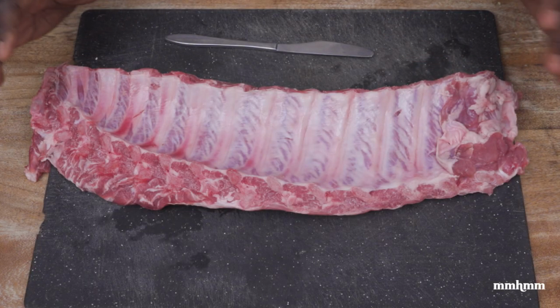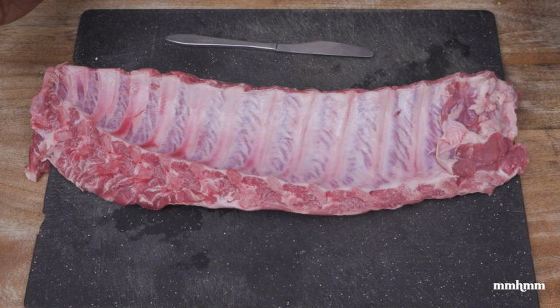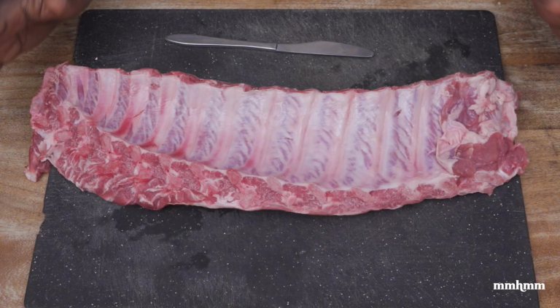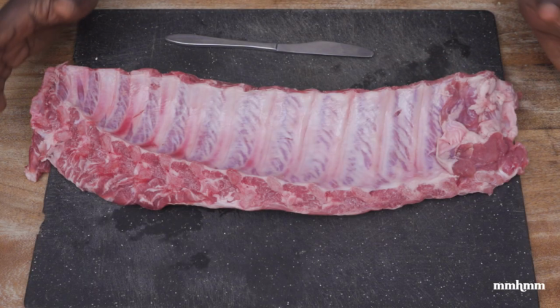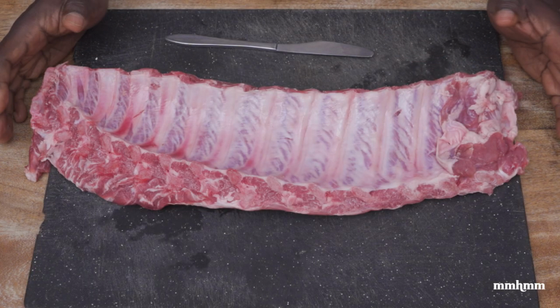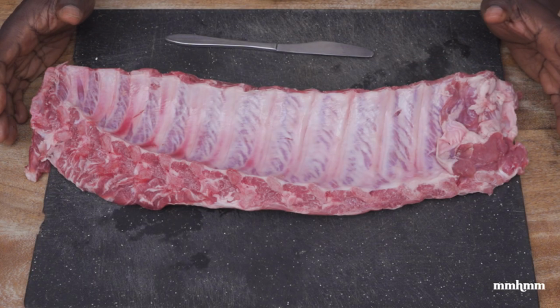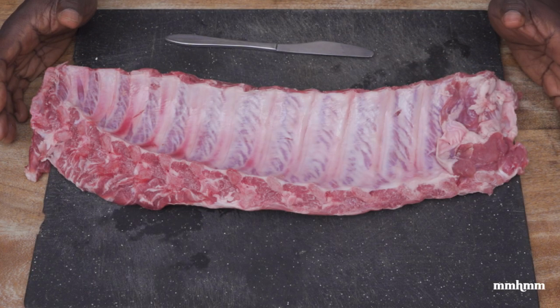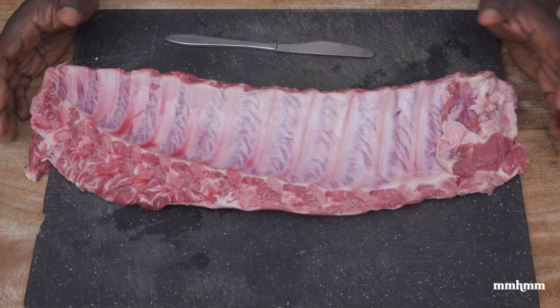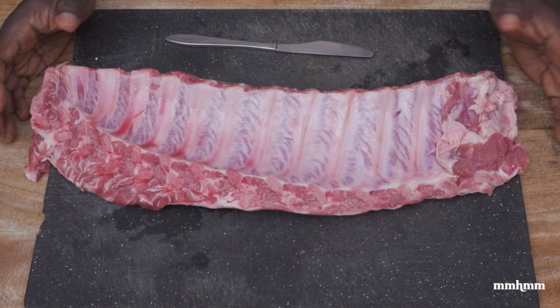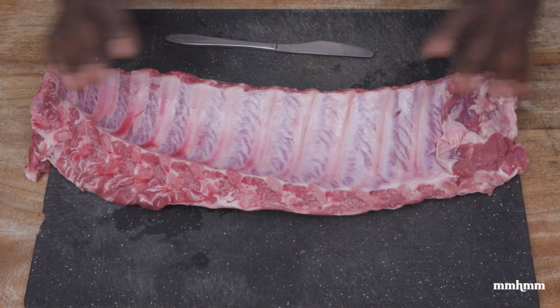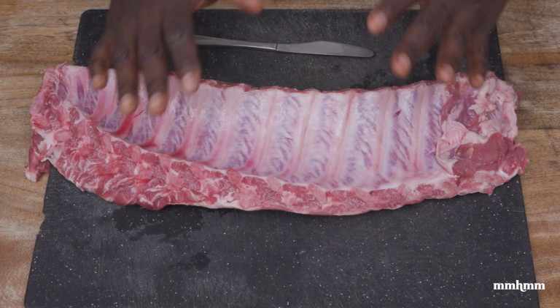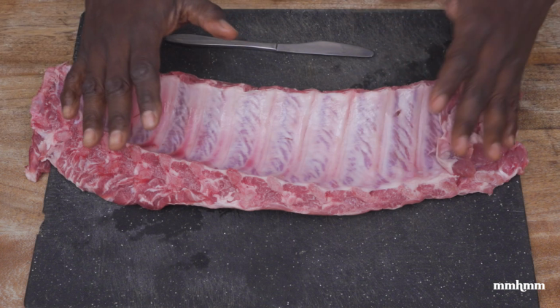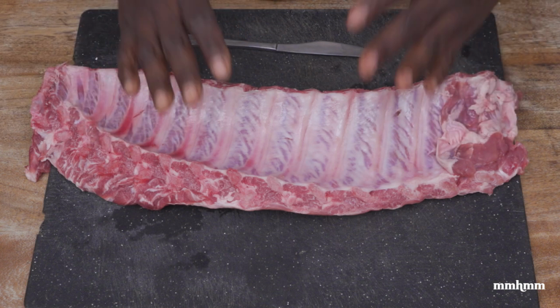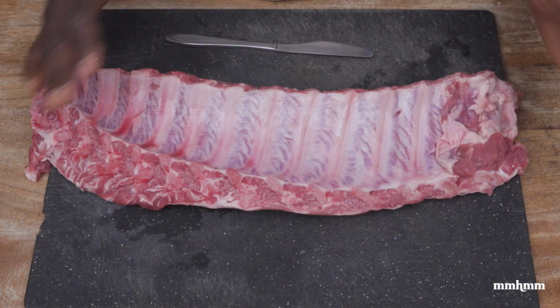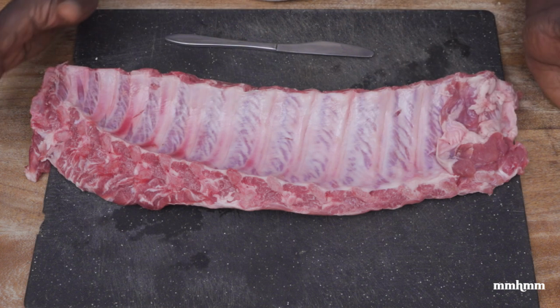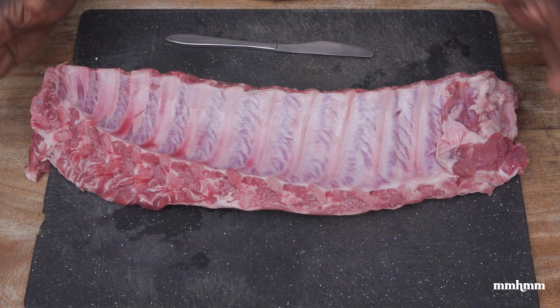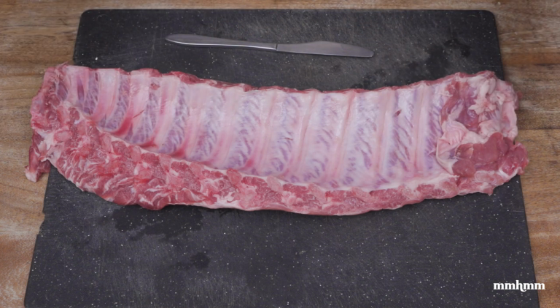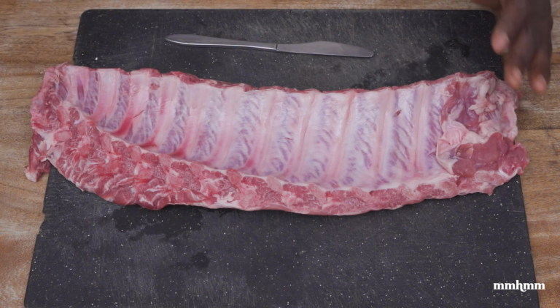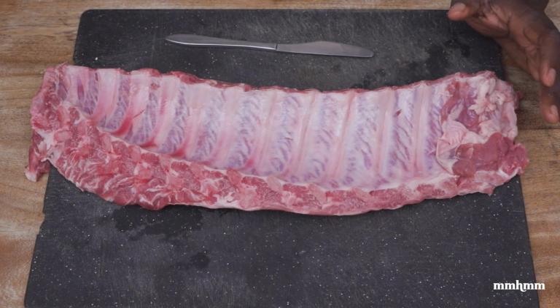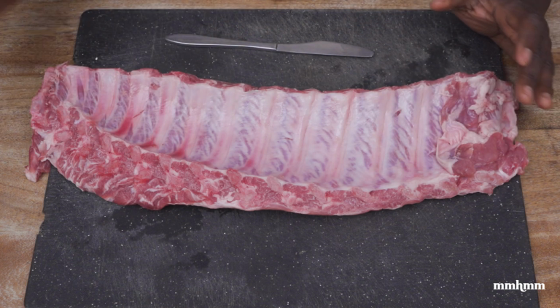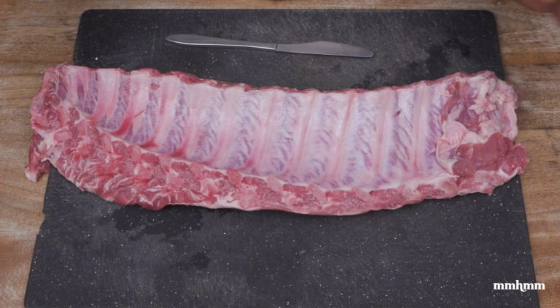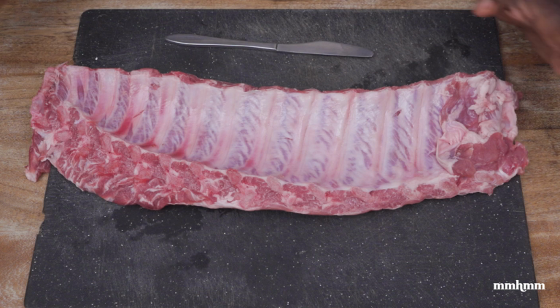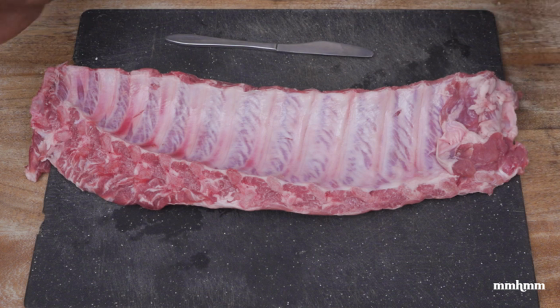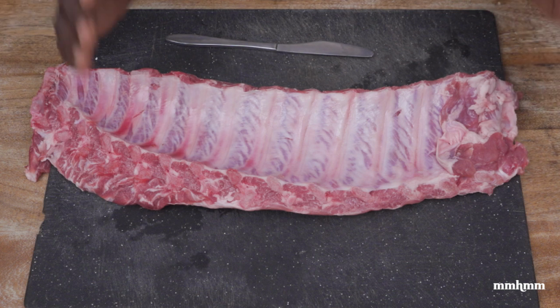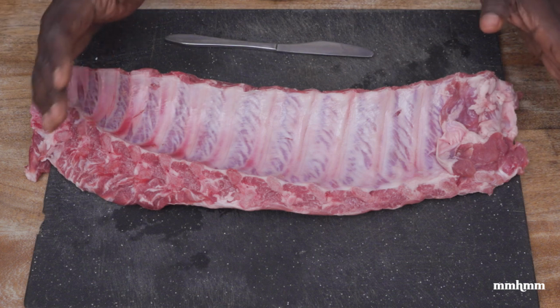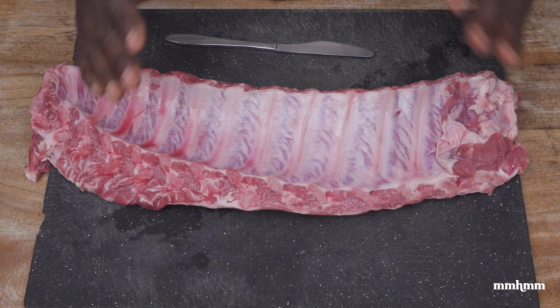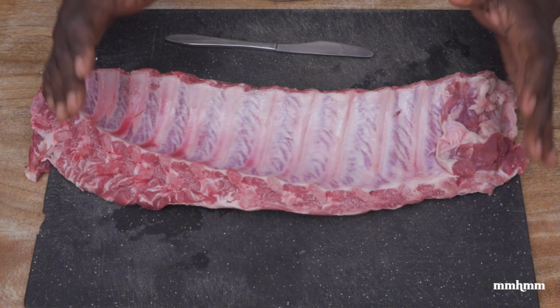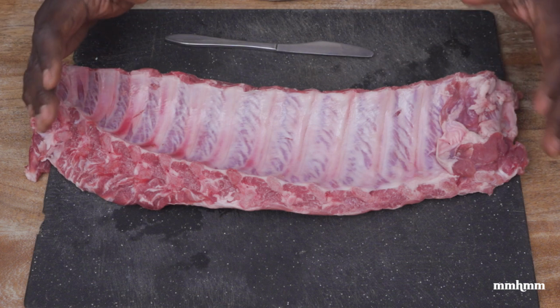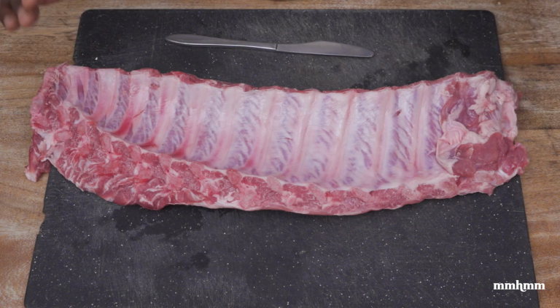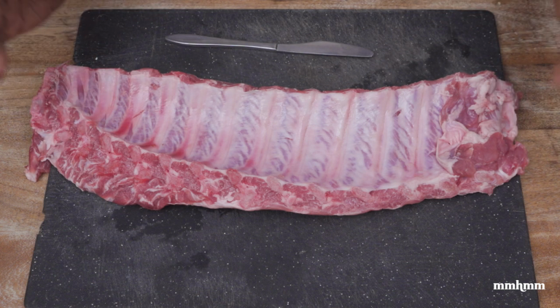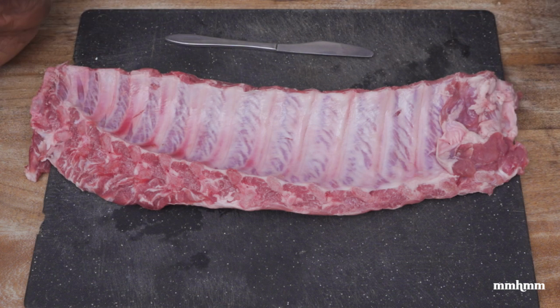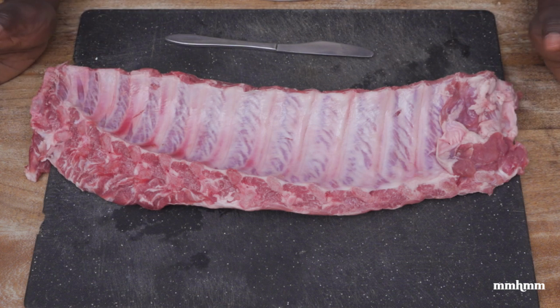The first order of business when preparing your ribs is you want to get them to room temperature. So if you had it in the freezer or in the fridge, take it out, thaw it out, and let it come down to room temperature.